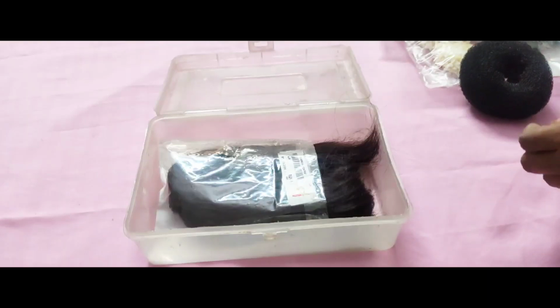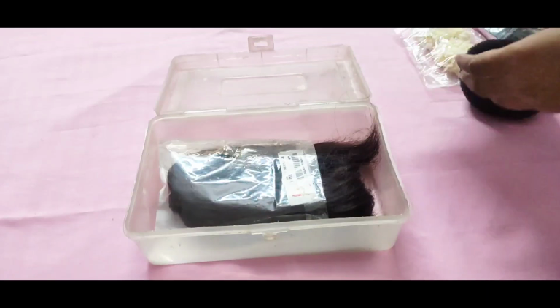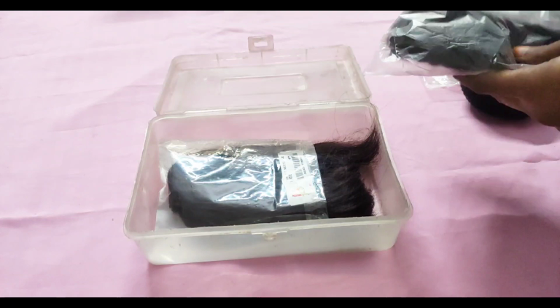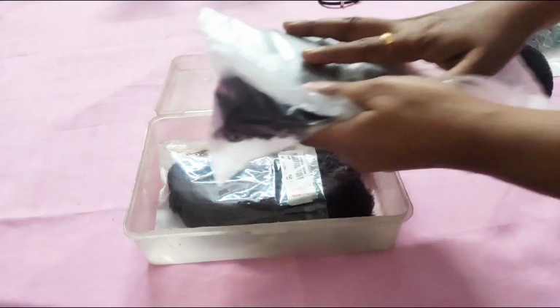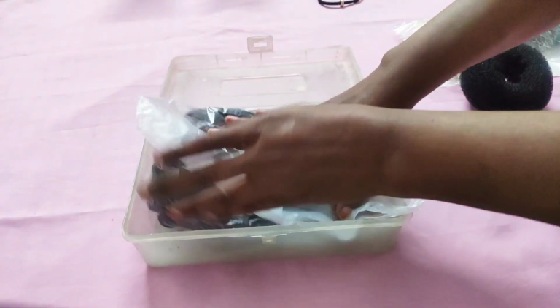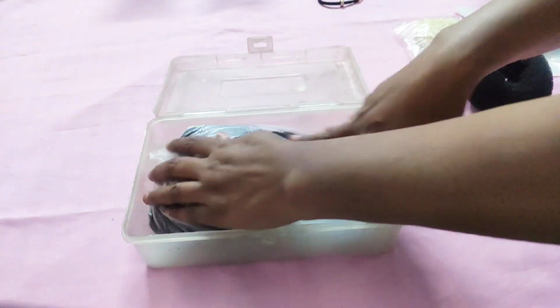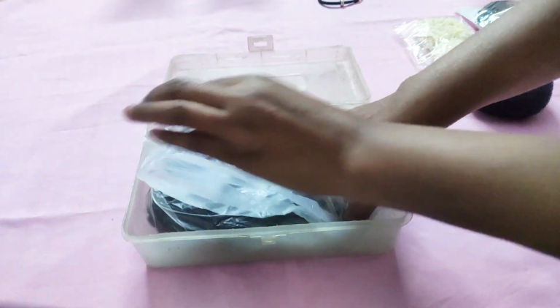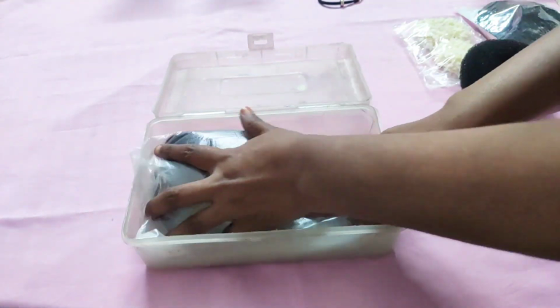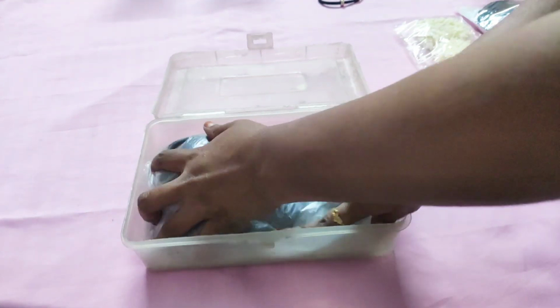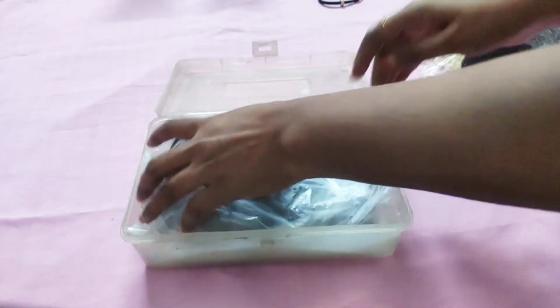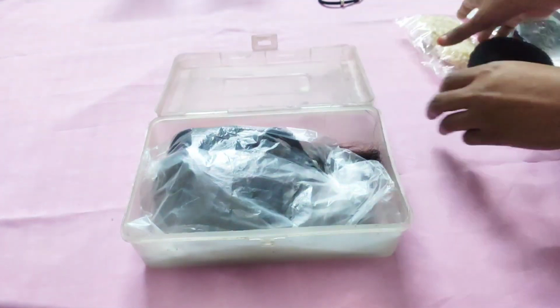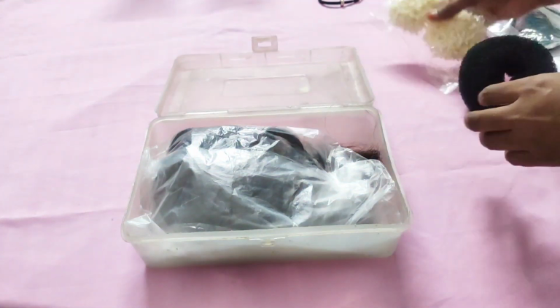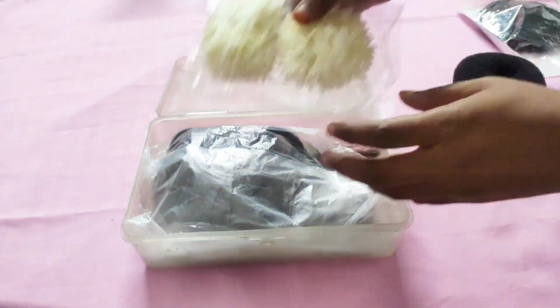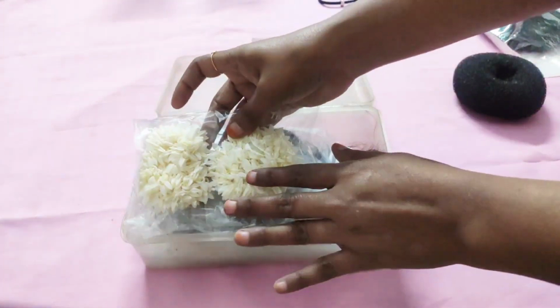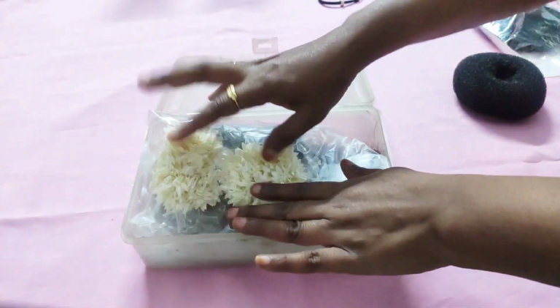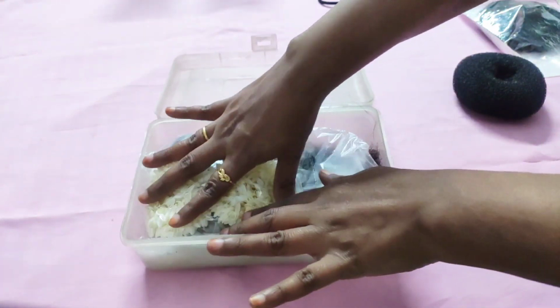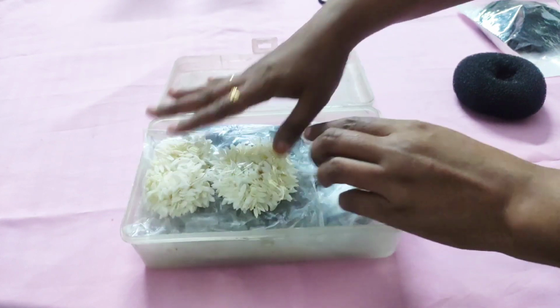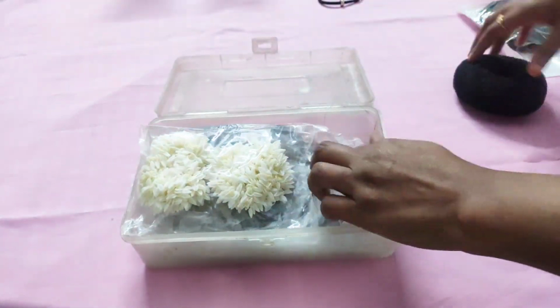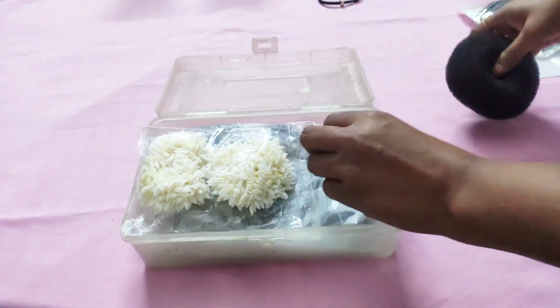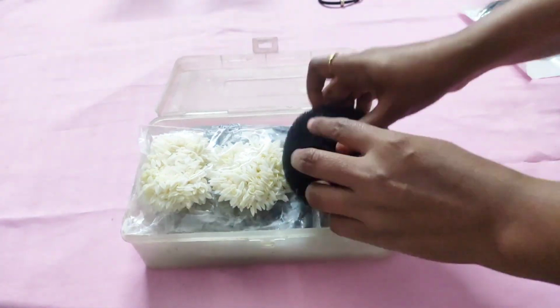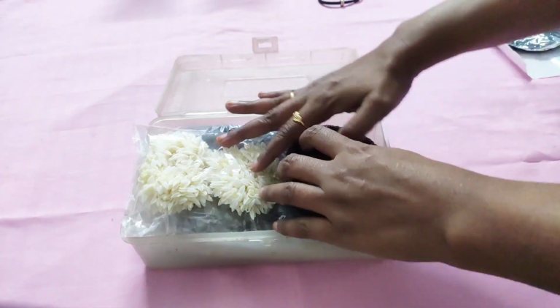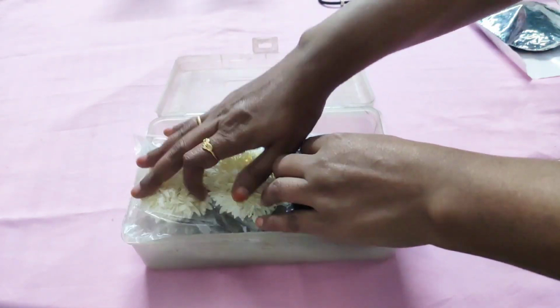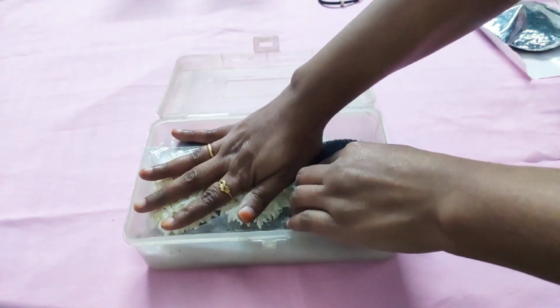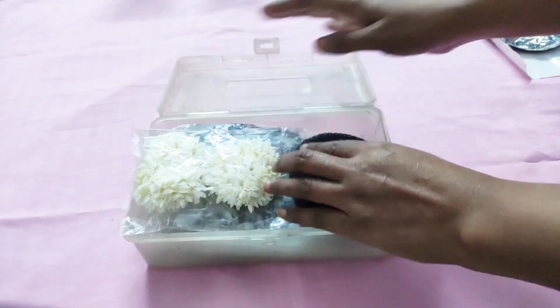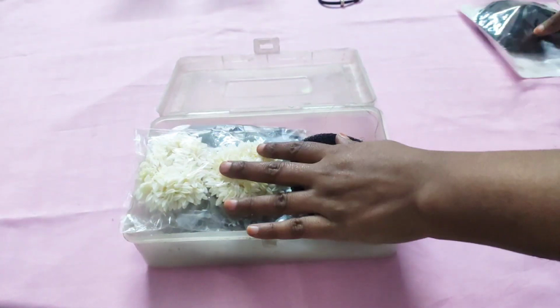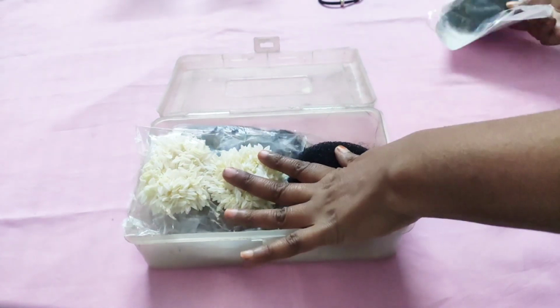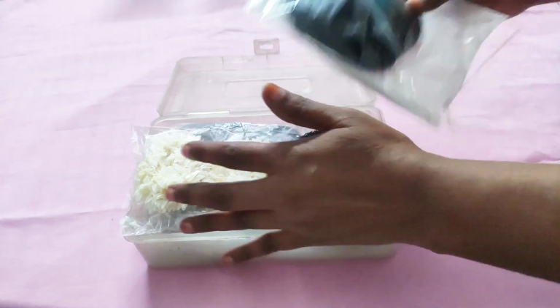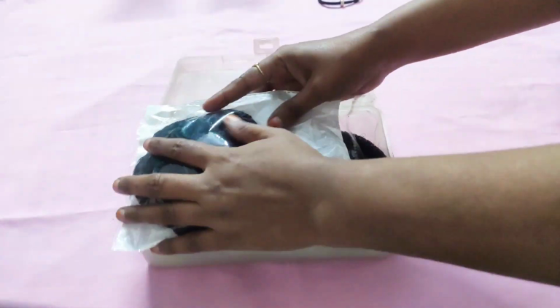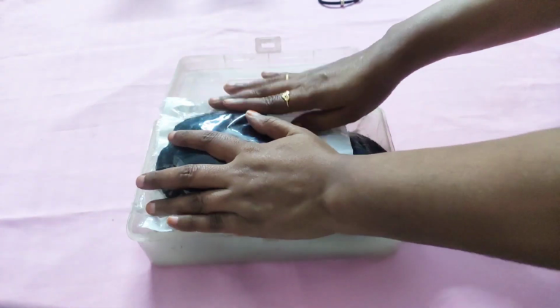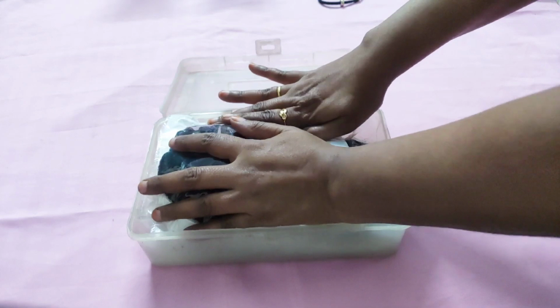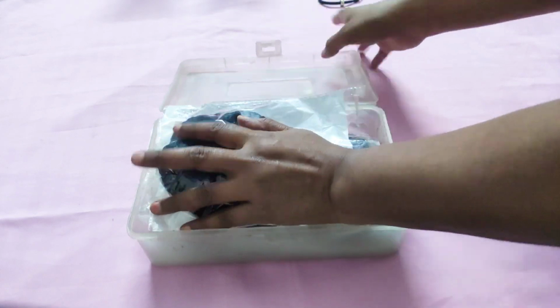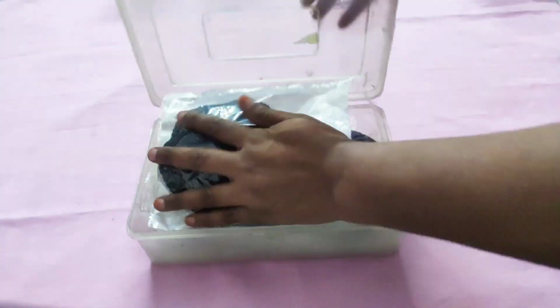This type of plastic box is good to keep your hair accessories. So I am putting all my hair accessories like juda bun, choti, gajra, etc. in this box.